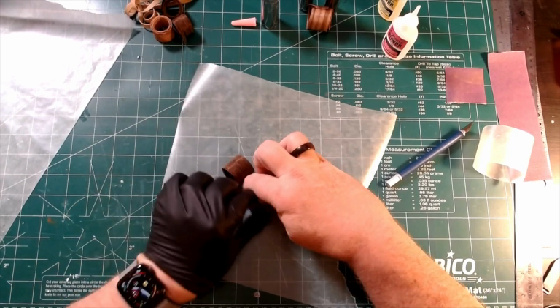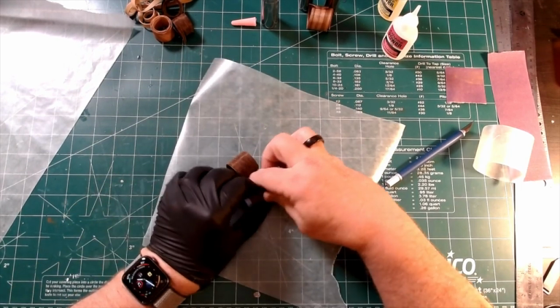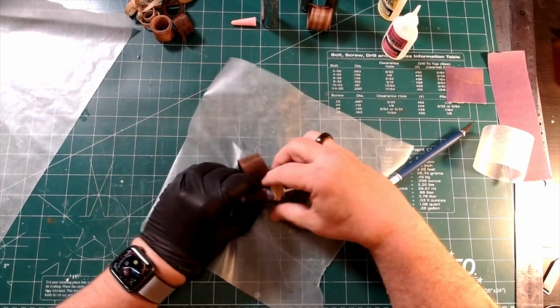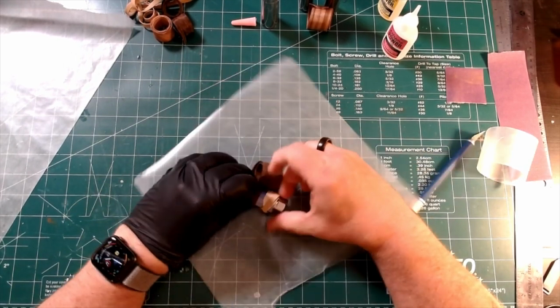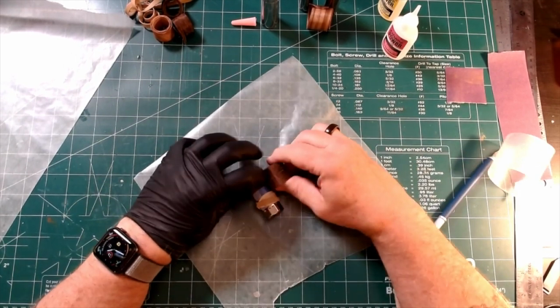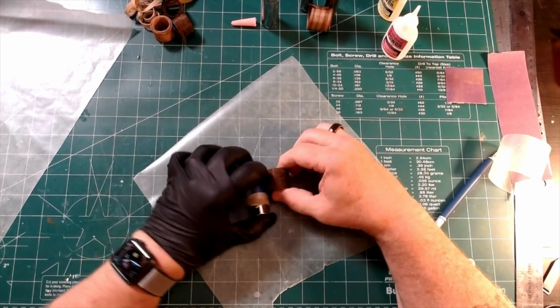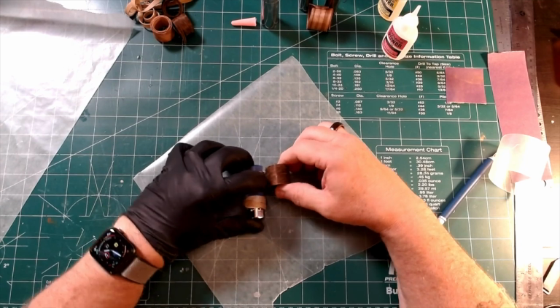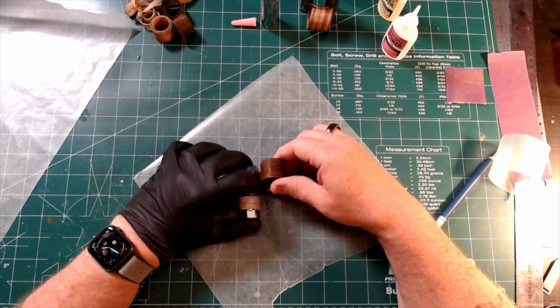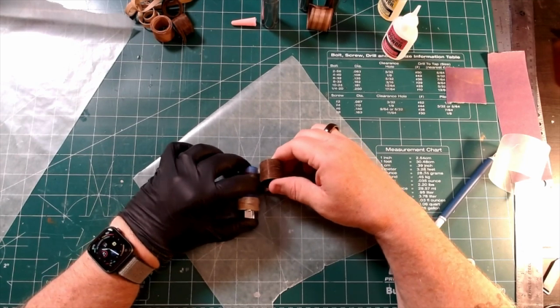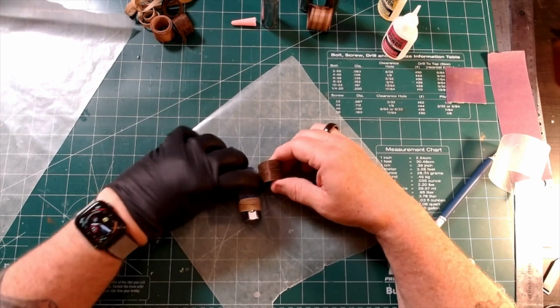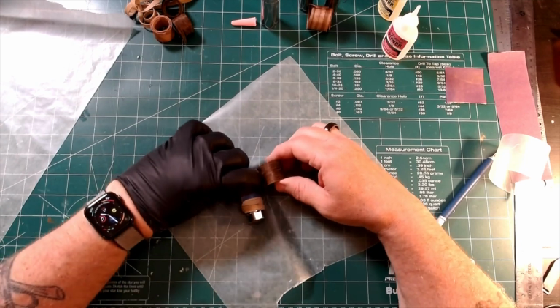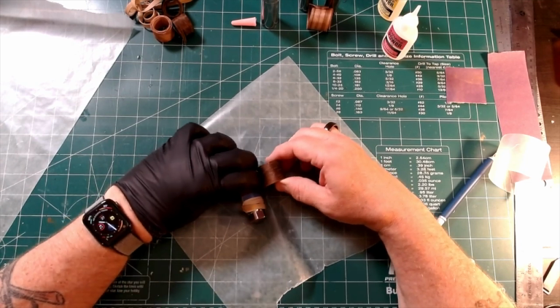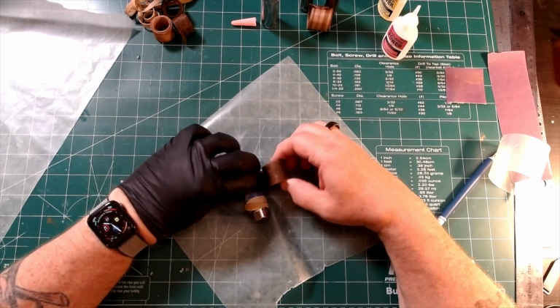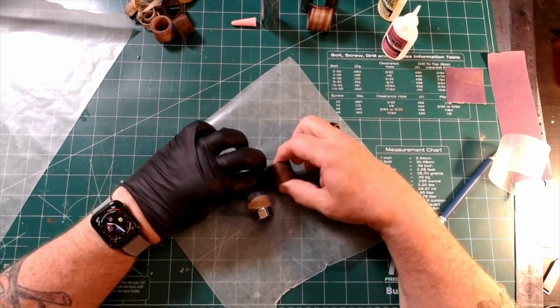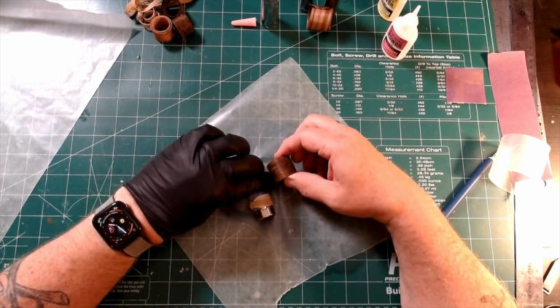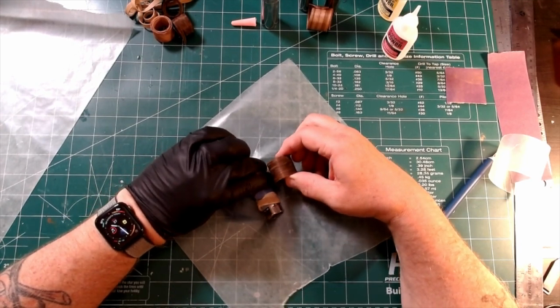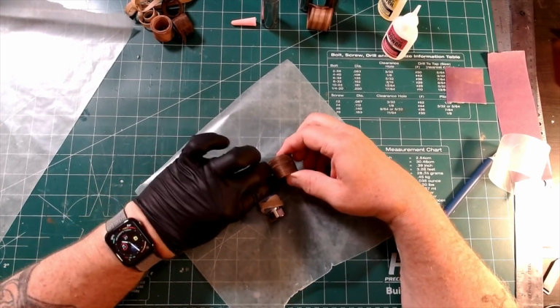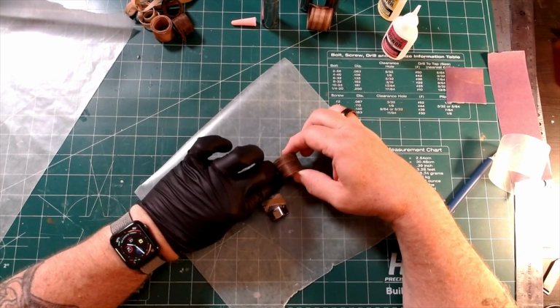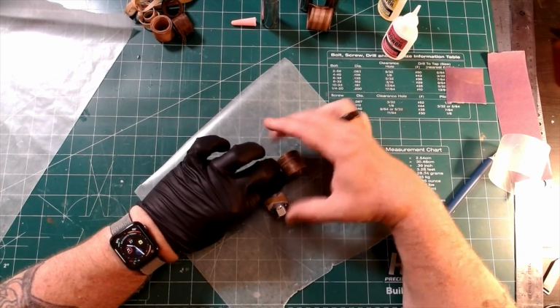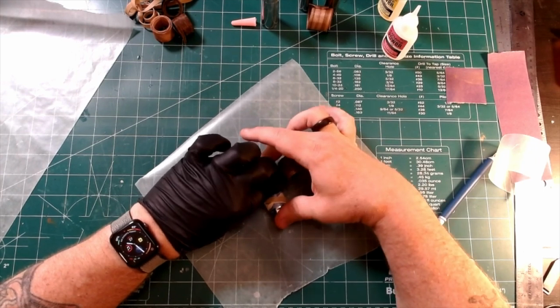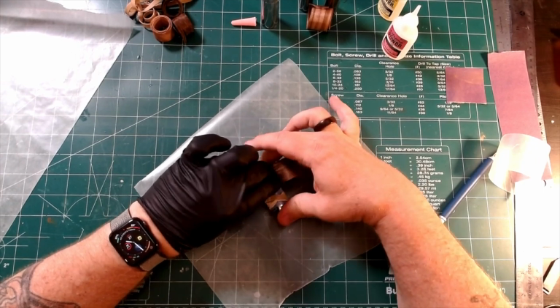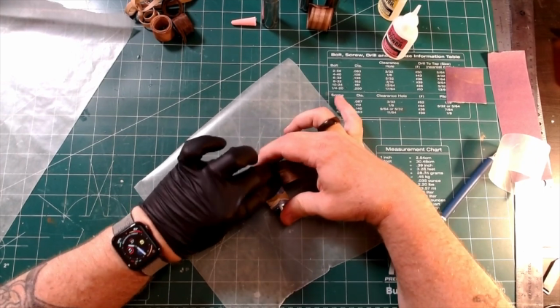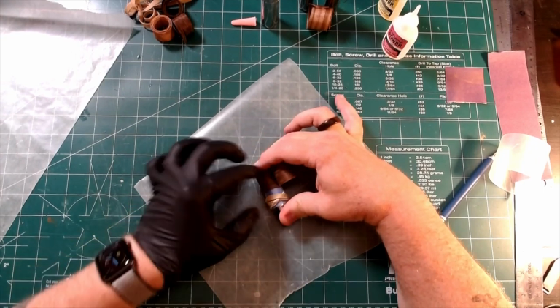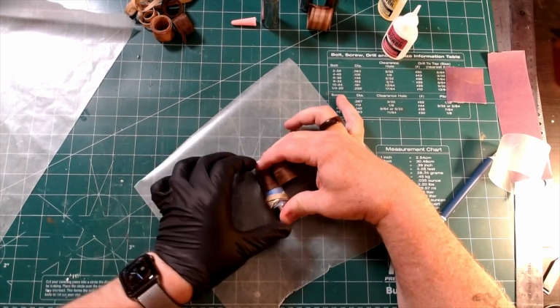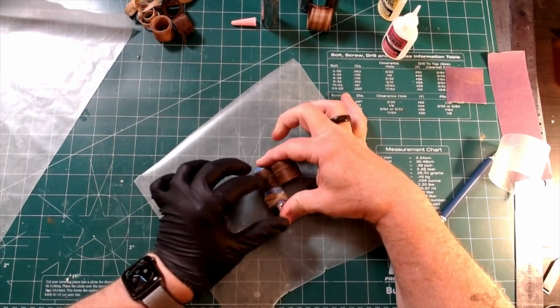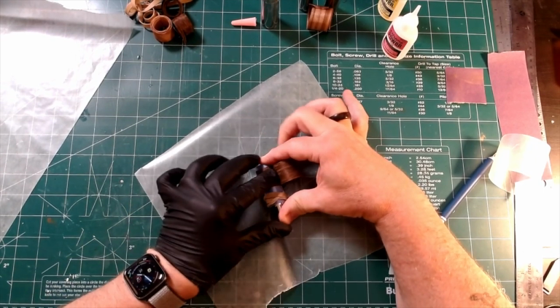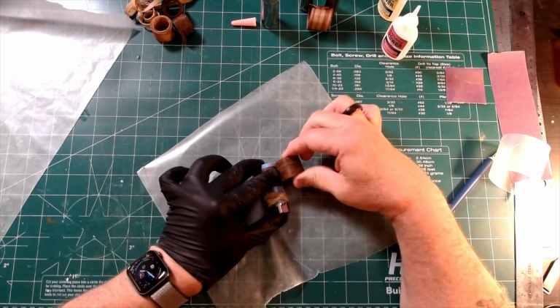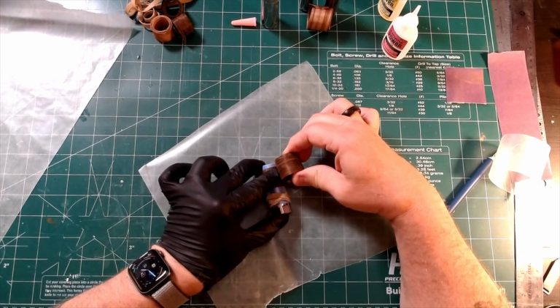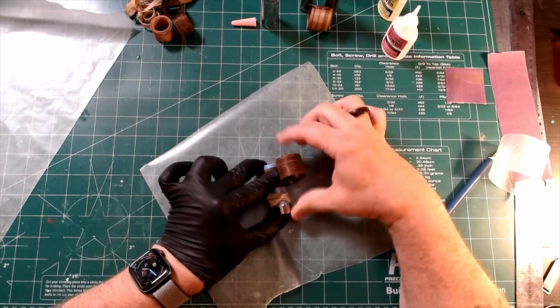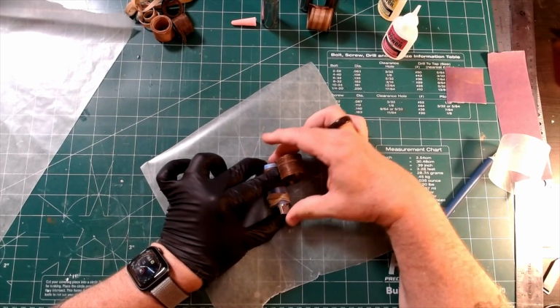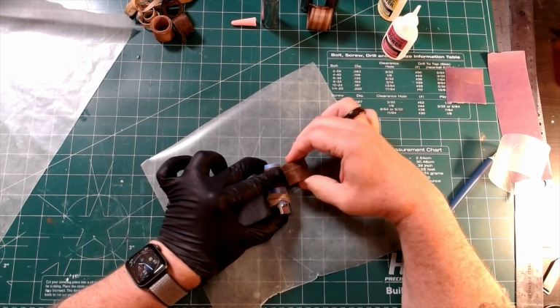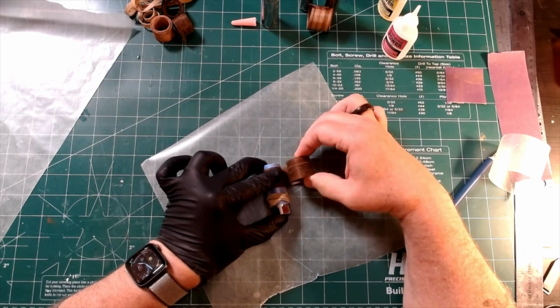The wax paper should allow you to slide the wrap off the socket. If the wax paper comes off with the socket or it's kind of stuck to it, don't worry about it — it's fine. It'll all come off when we start sanding things down later.